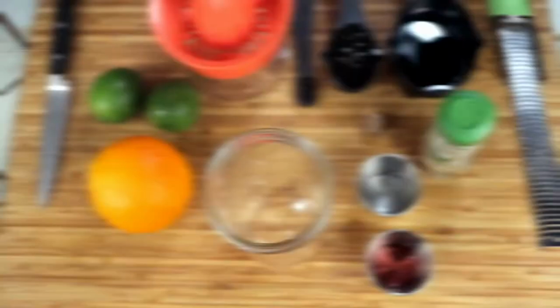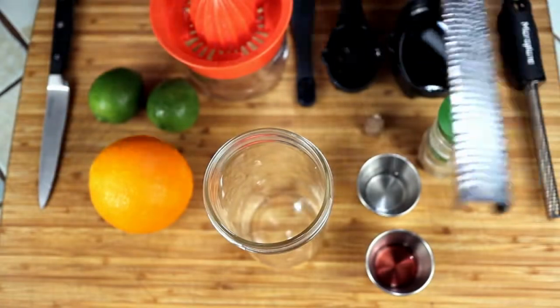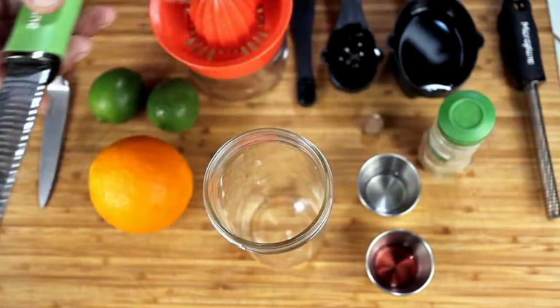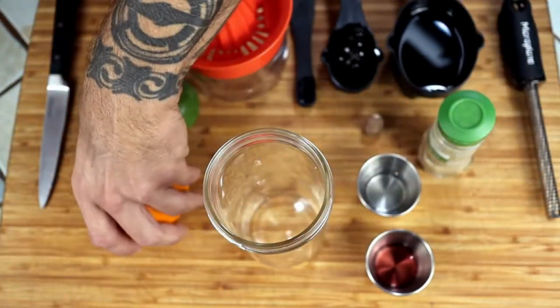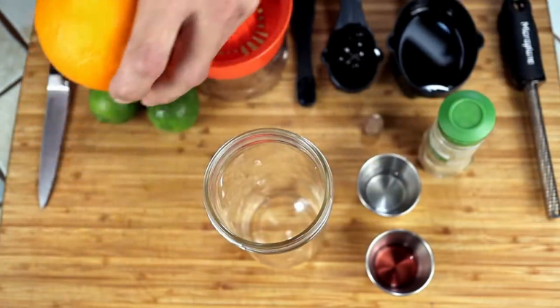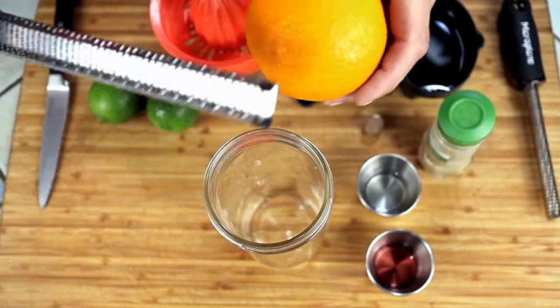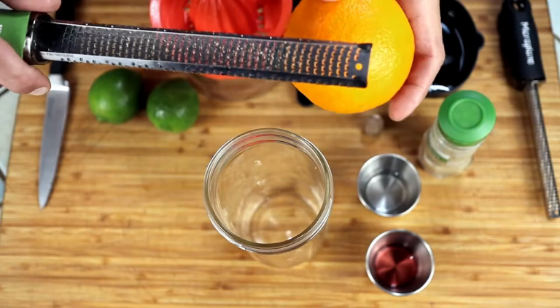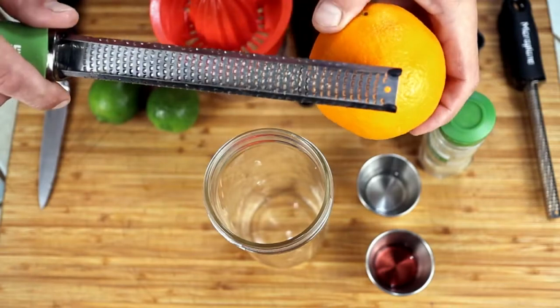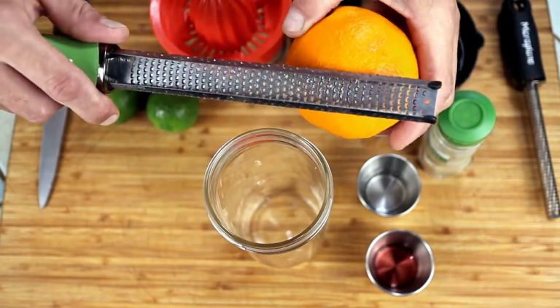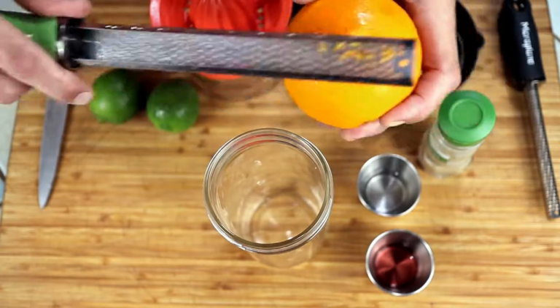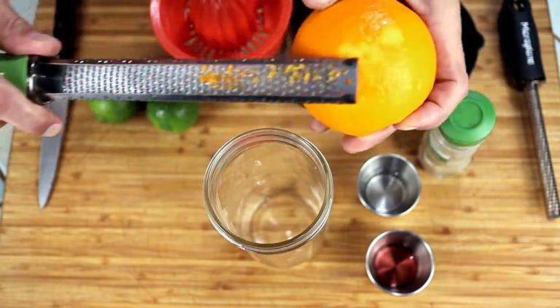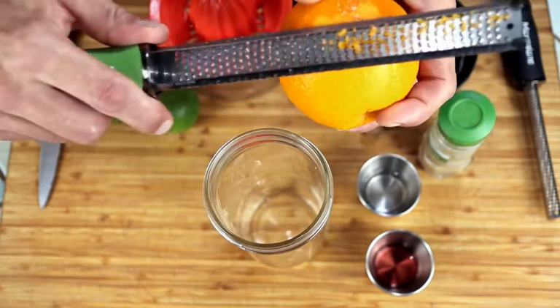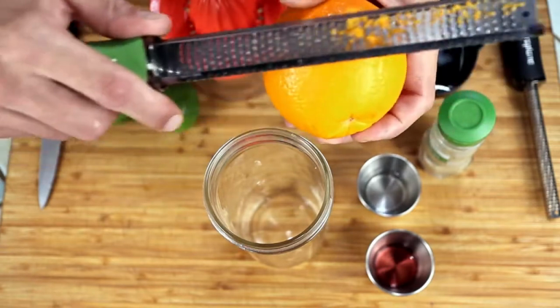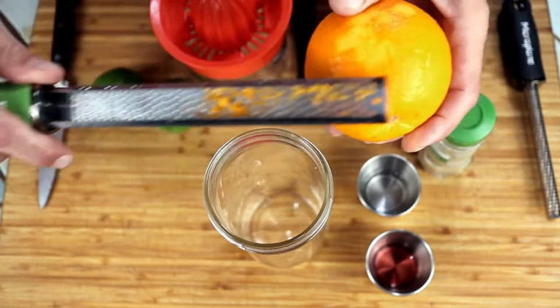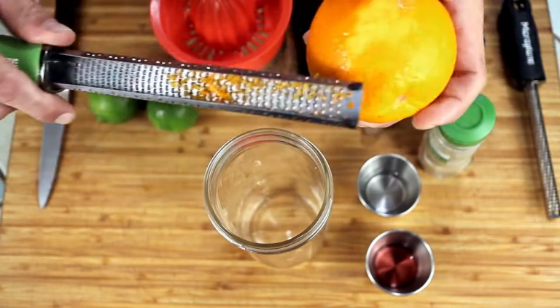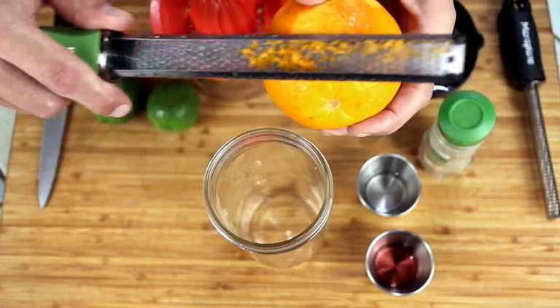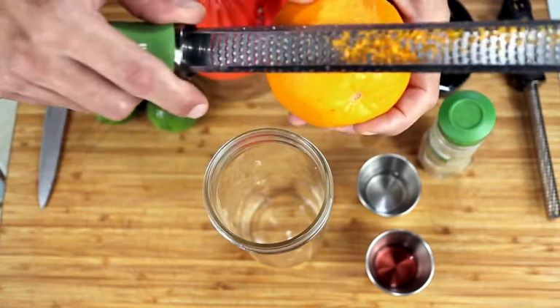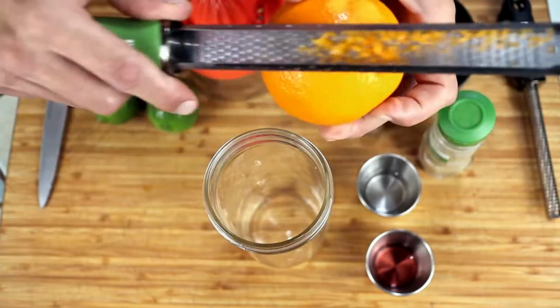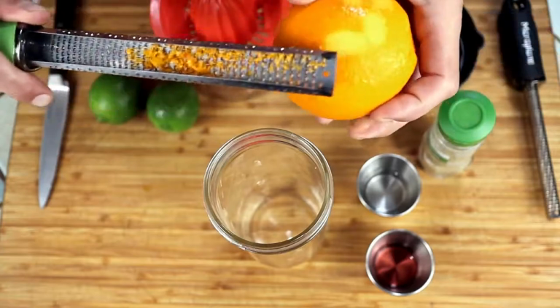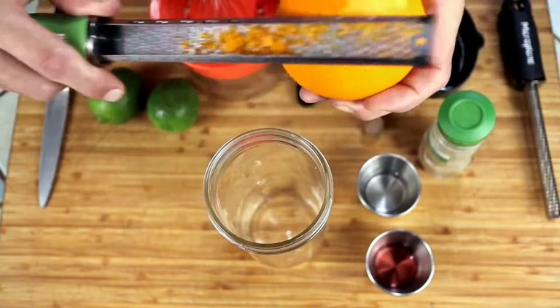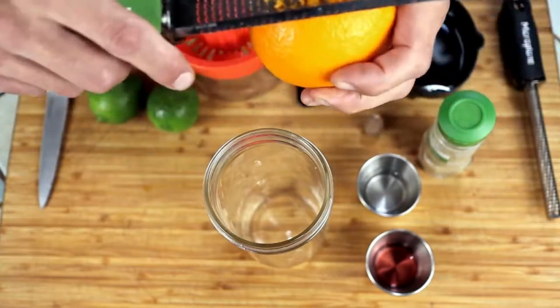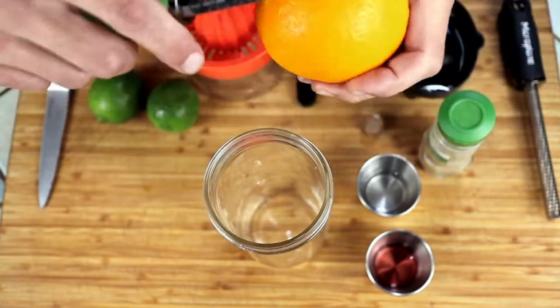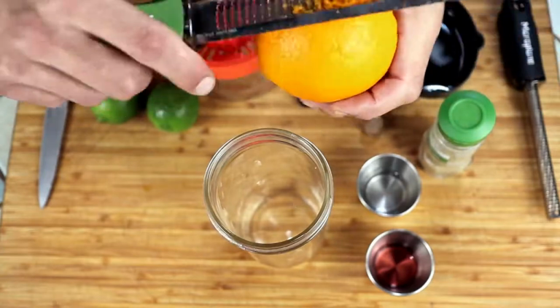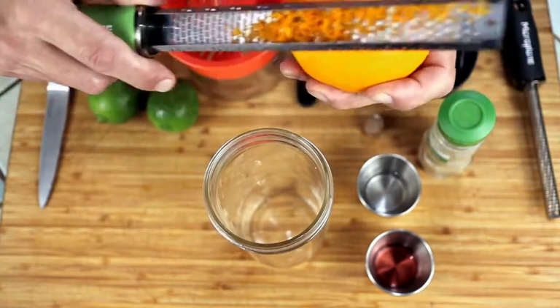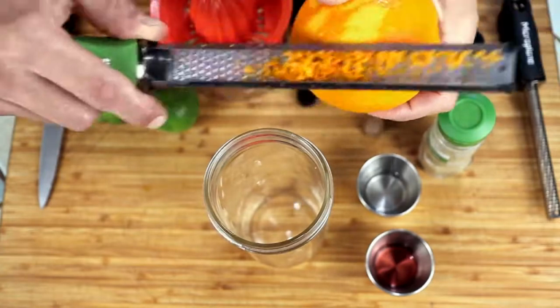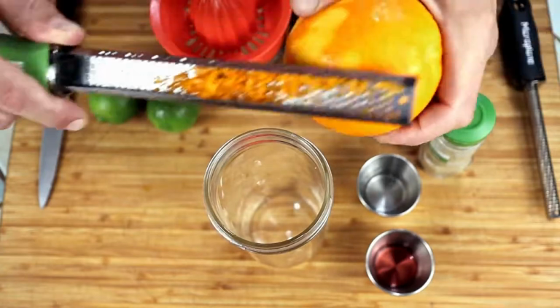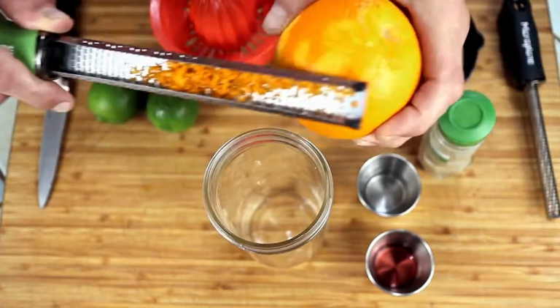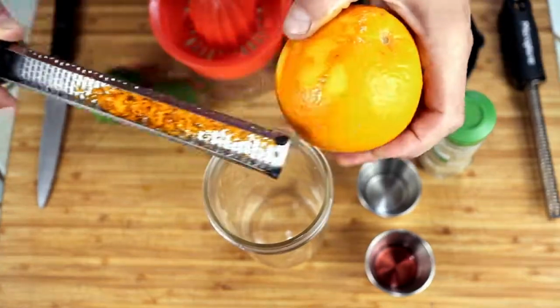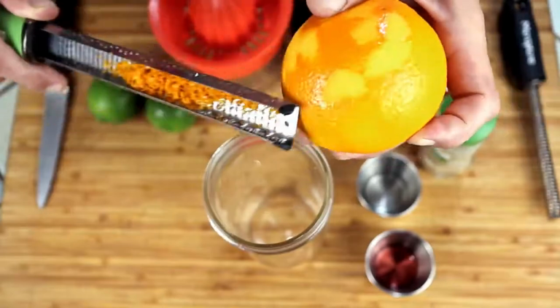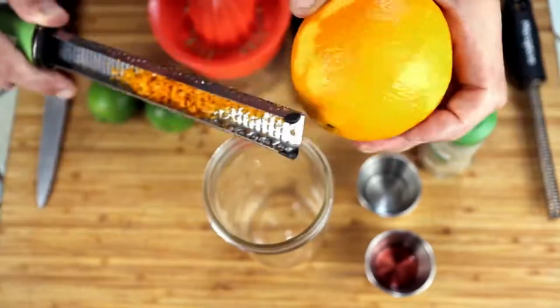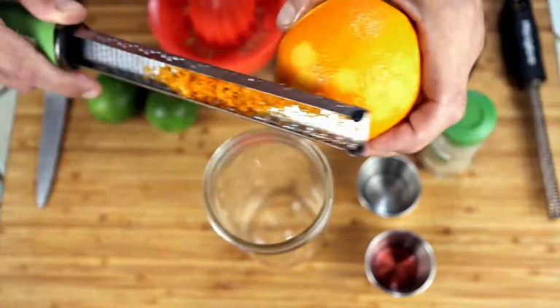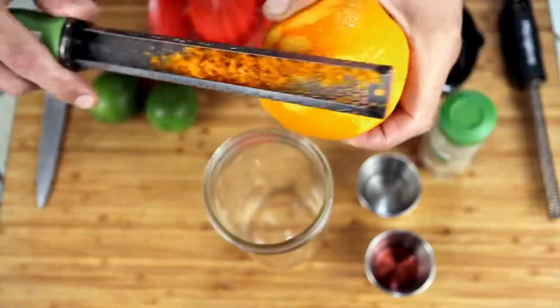To start making our vinaigrette, we will take the zest from the orange and one lime. Always move to a new area every time you take zest. The pith is very bitter and we don't want that.